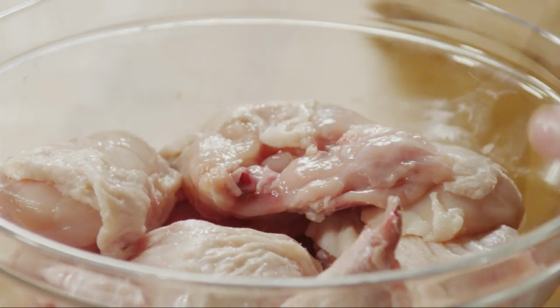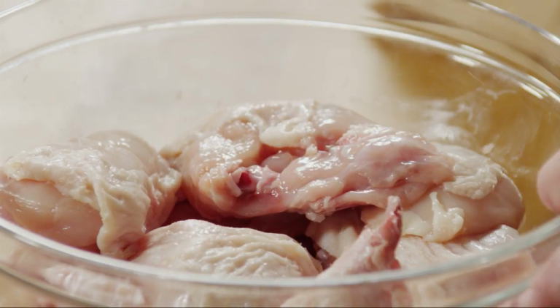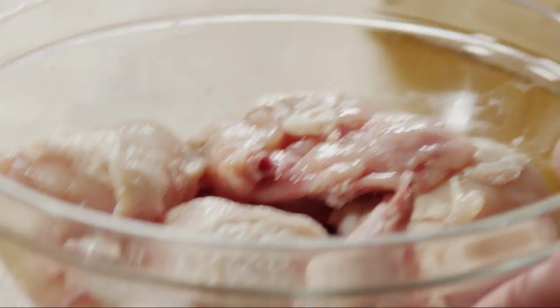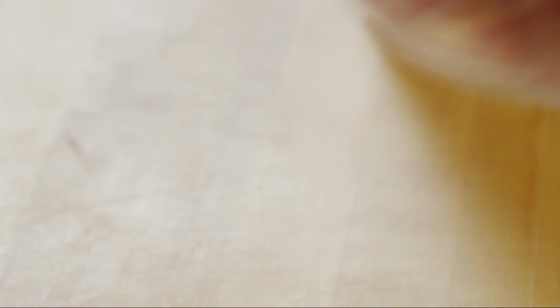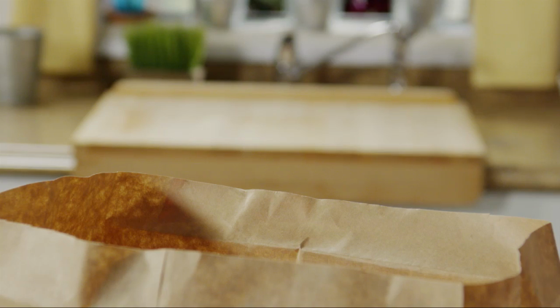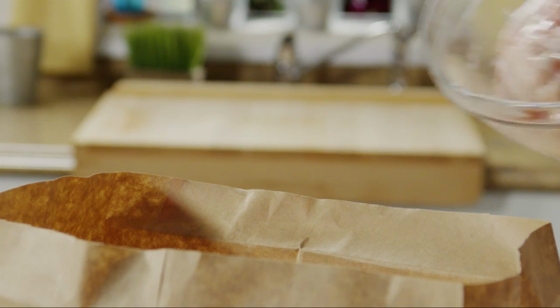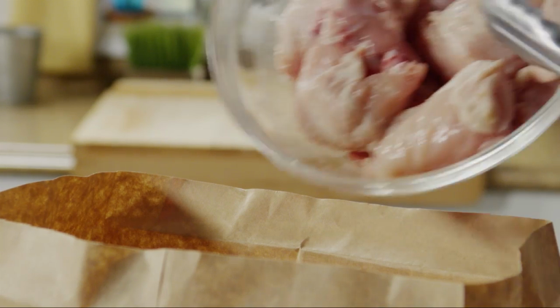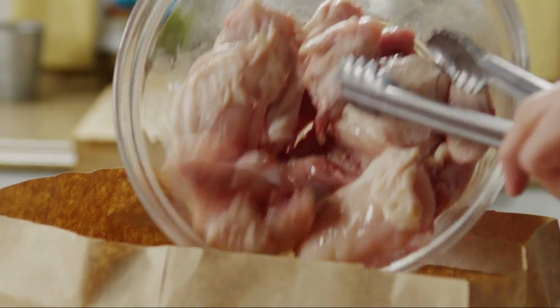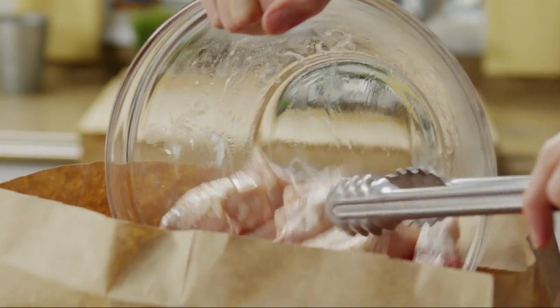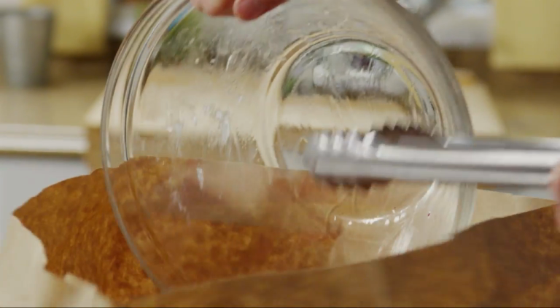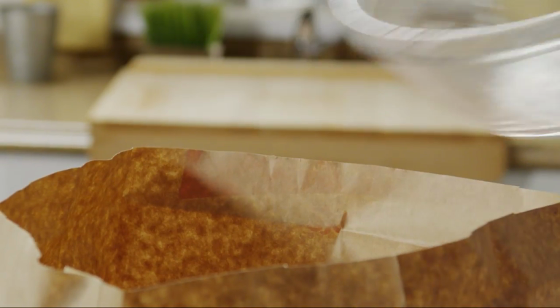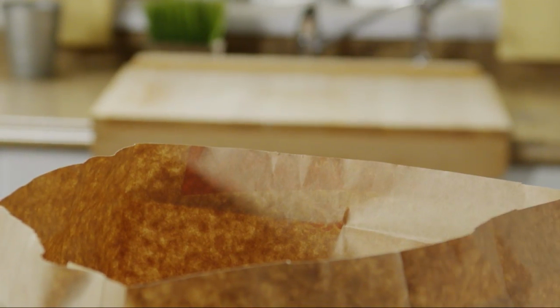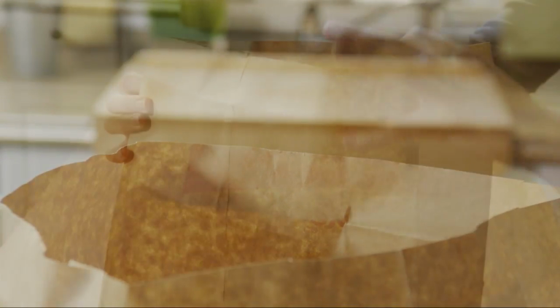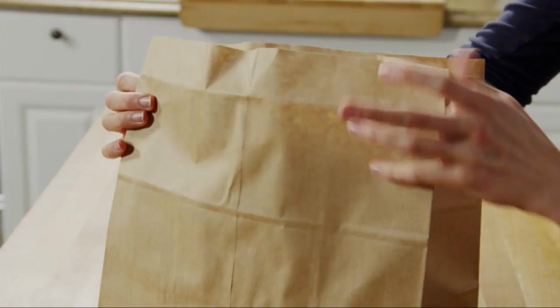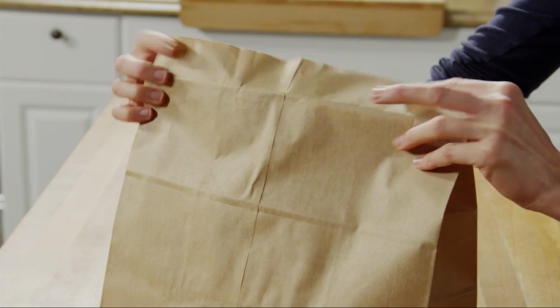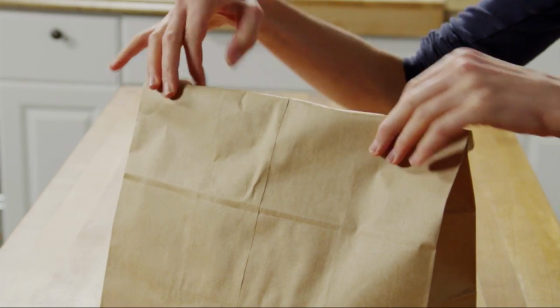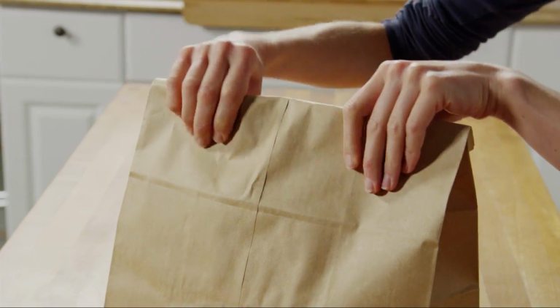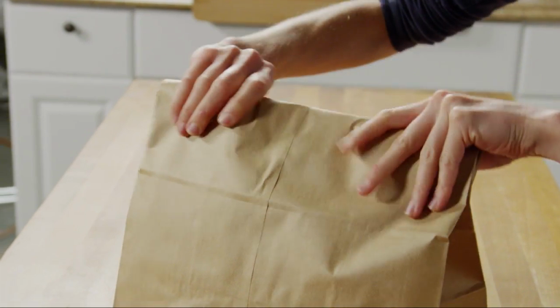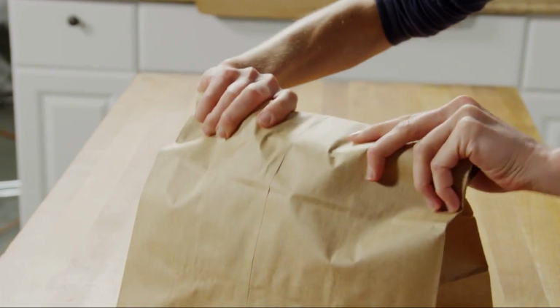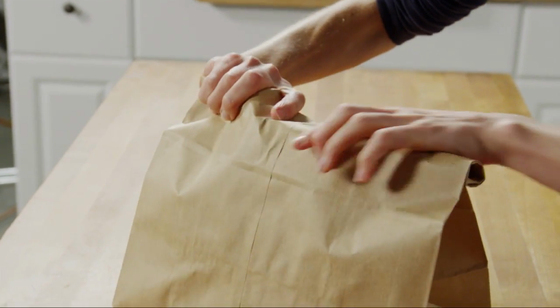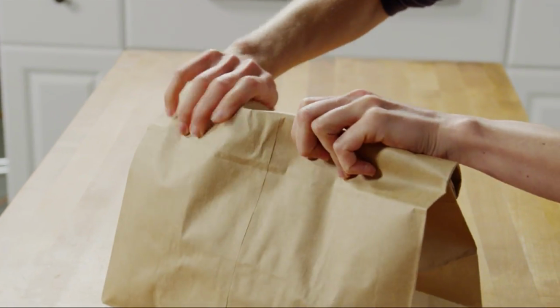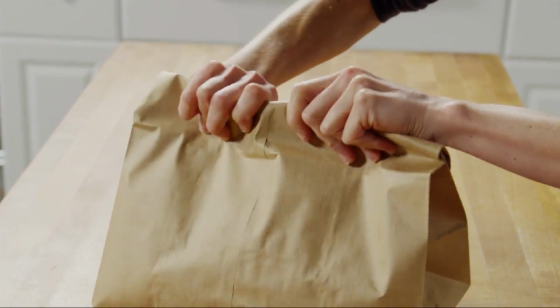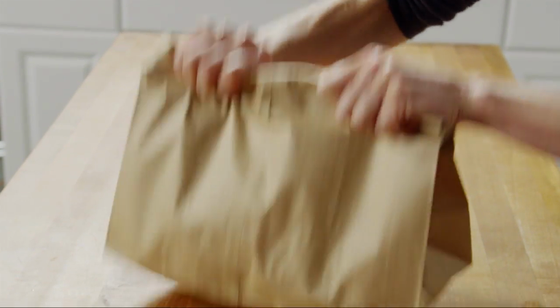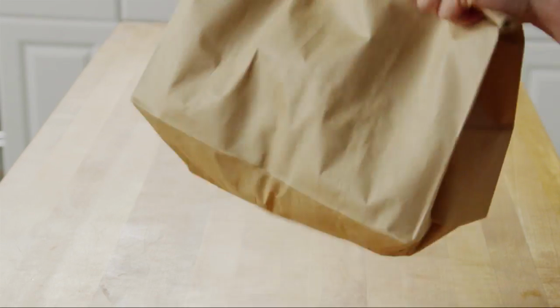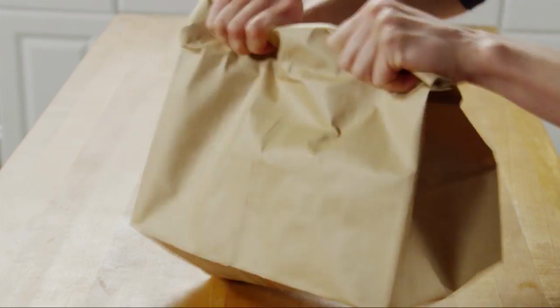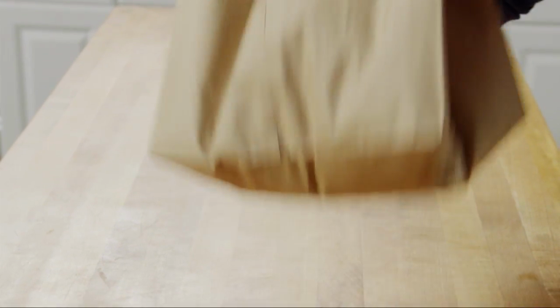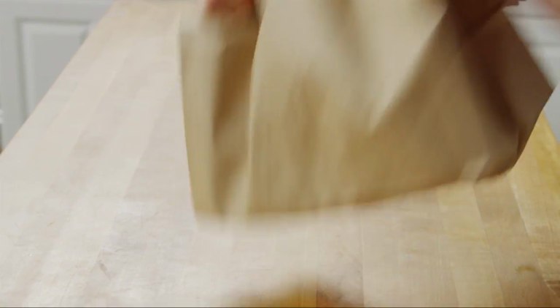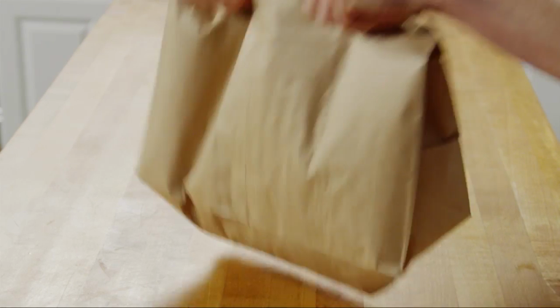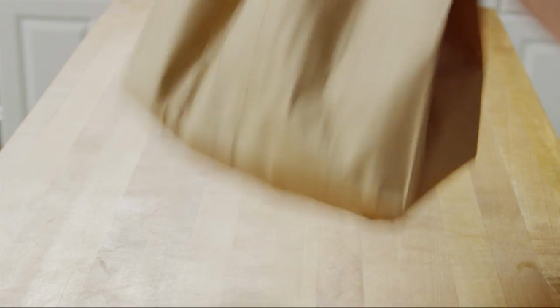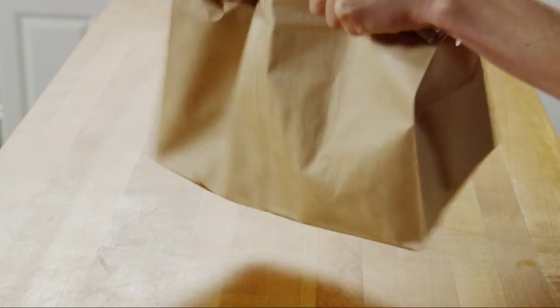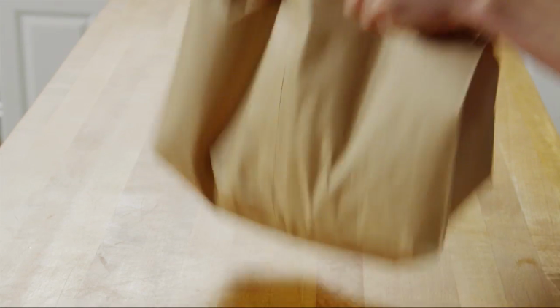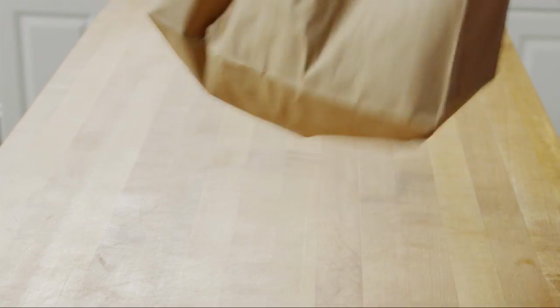Now place the cut pieces of a two to three pound whole chicken in the bag. Many members use skinless chicken breasts instead to reduce cooking time to about 30 minutes. Close the bag and shake until each piece is well coated.